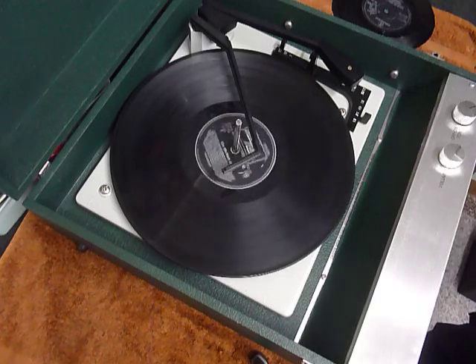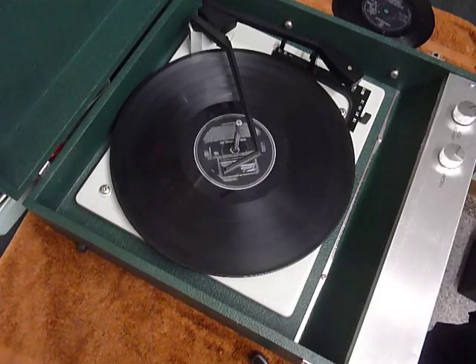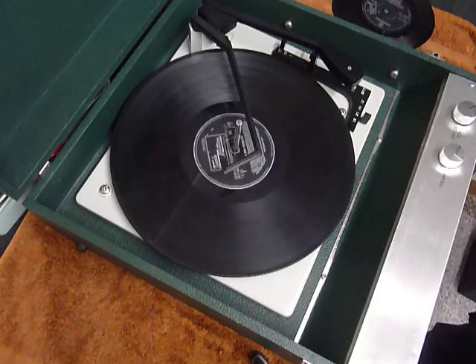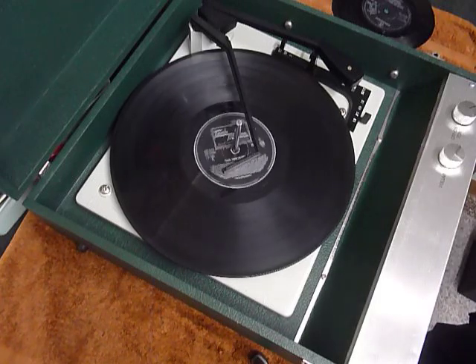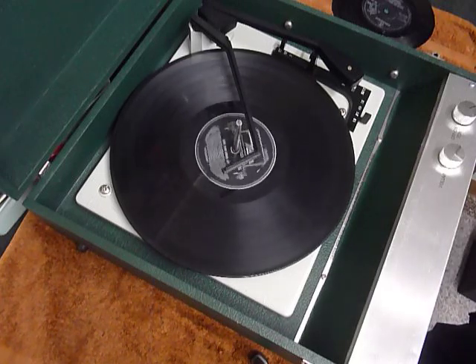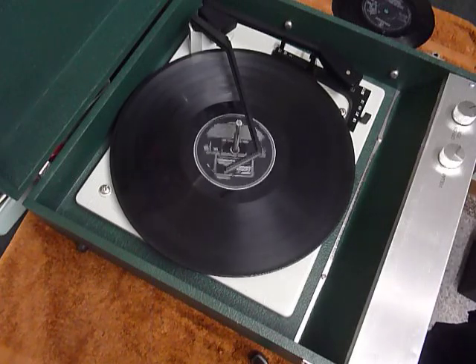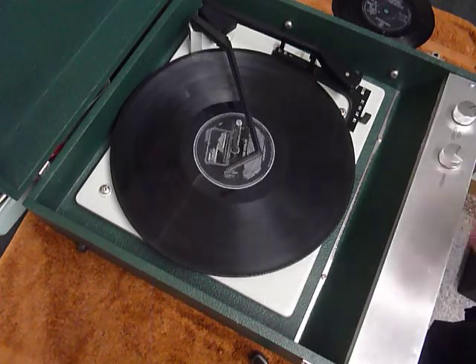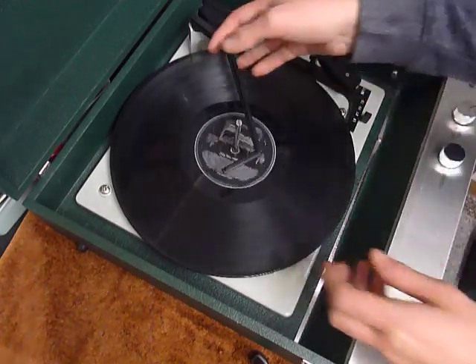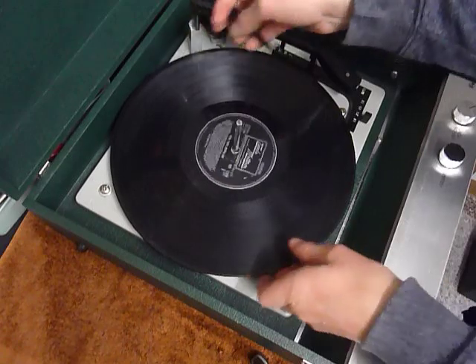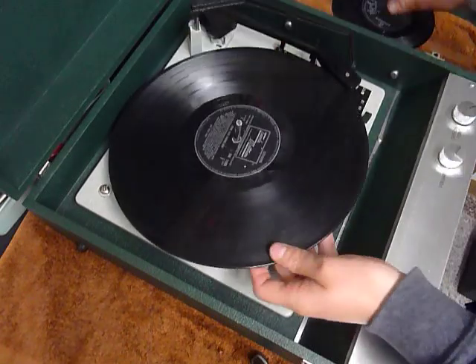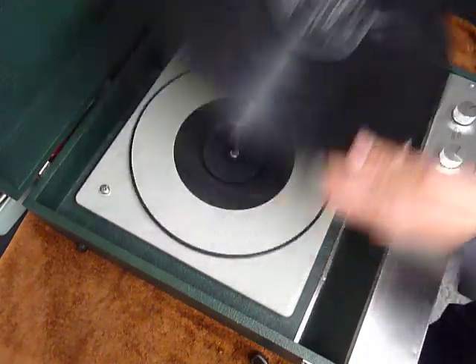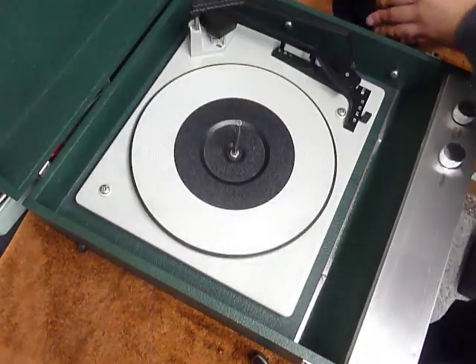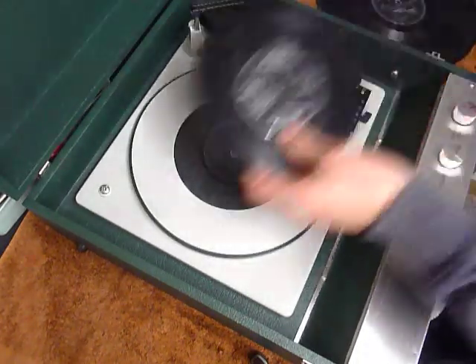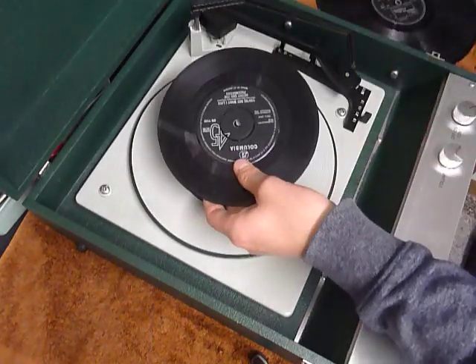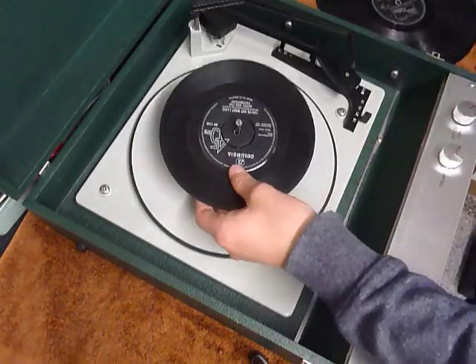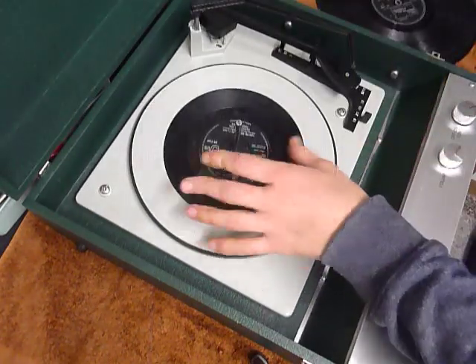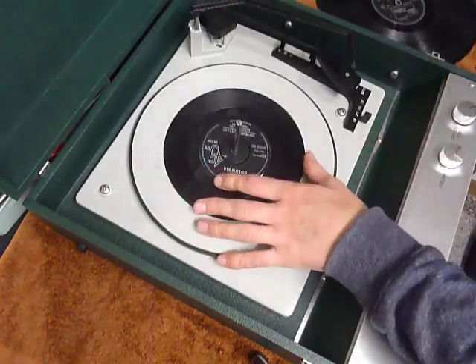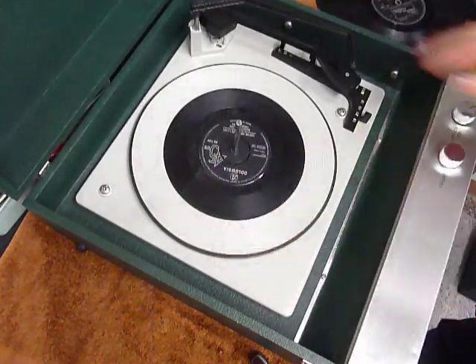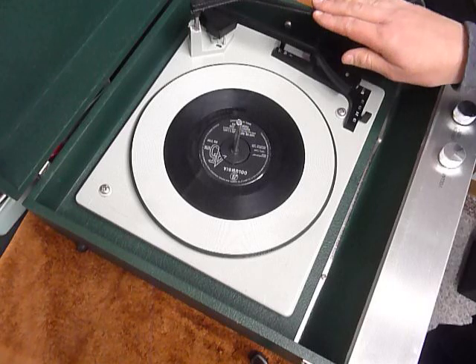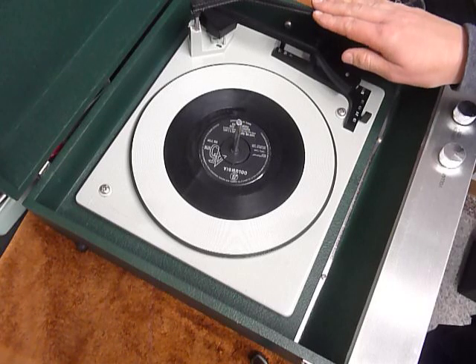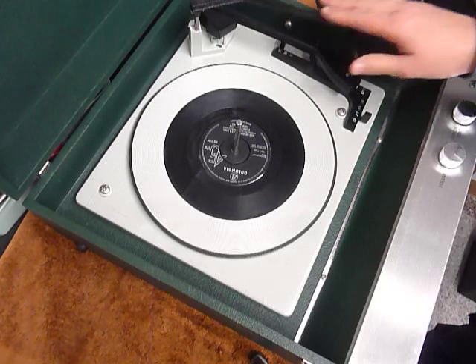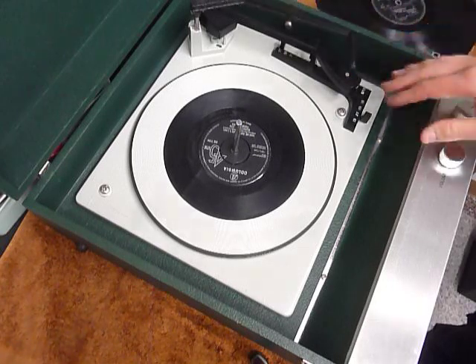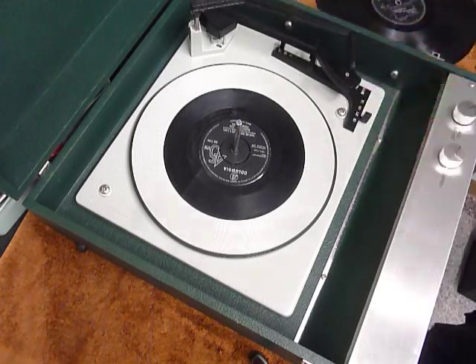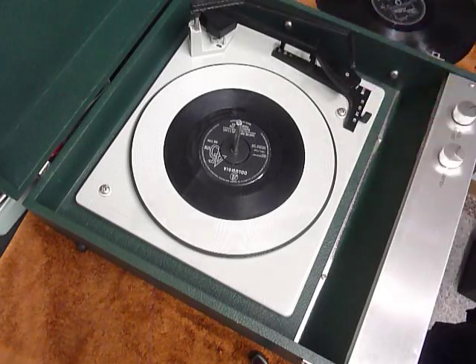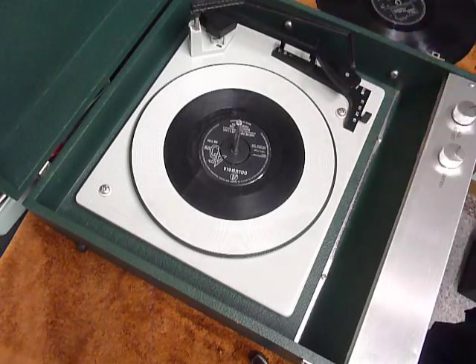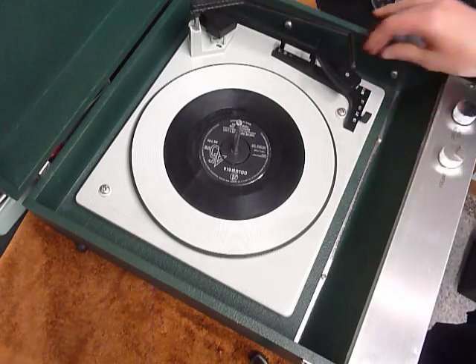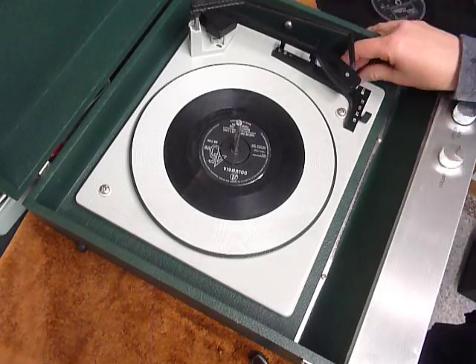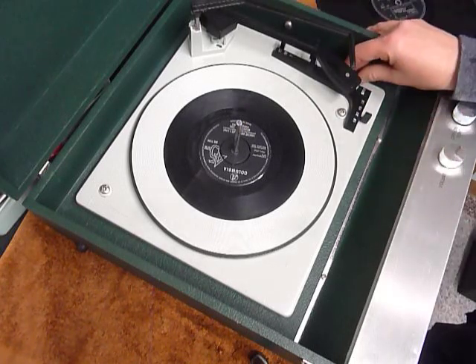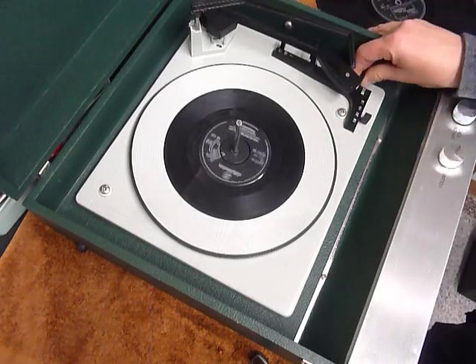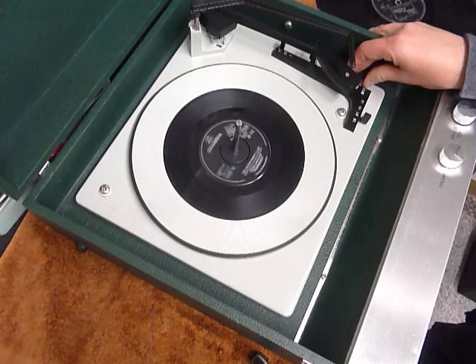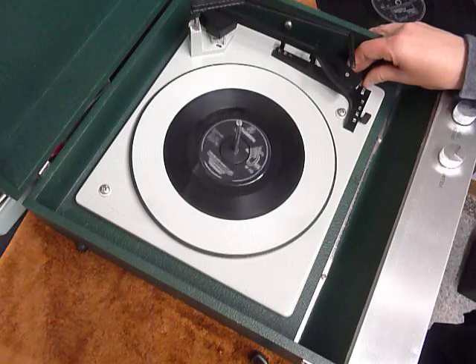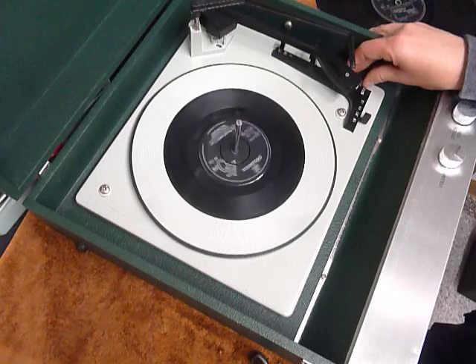If you don't want to use the auto changer and just want to play one record manually at a time, you can place an individual record down the spindle onto the platter. With the stacker bar up, you can select auto and the arm will go across automatically, or just select manual start and place the arm onto the record yourself.